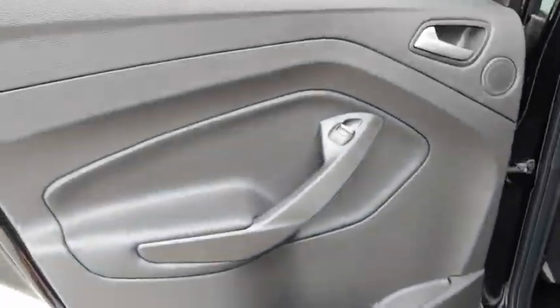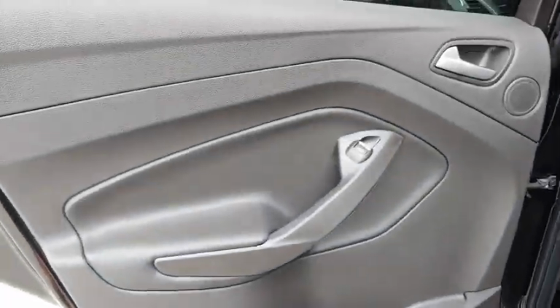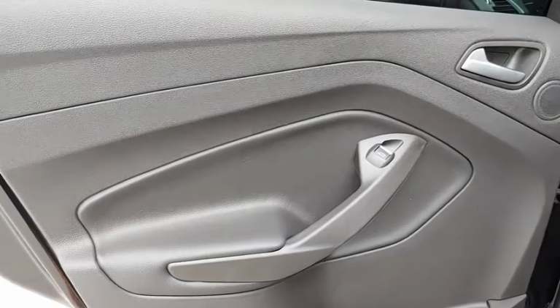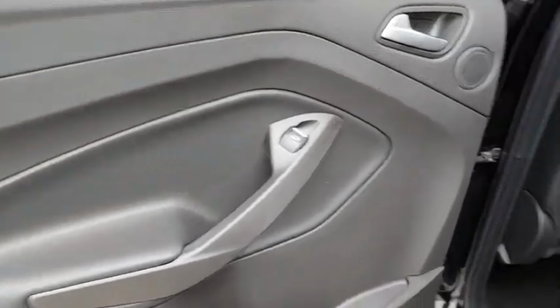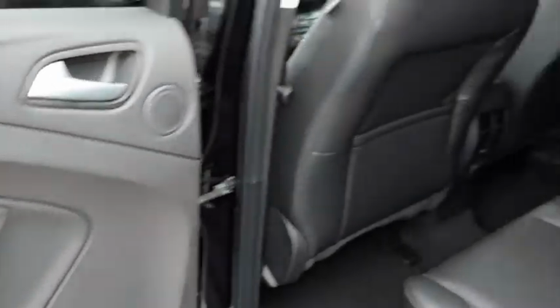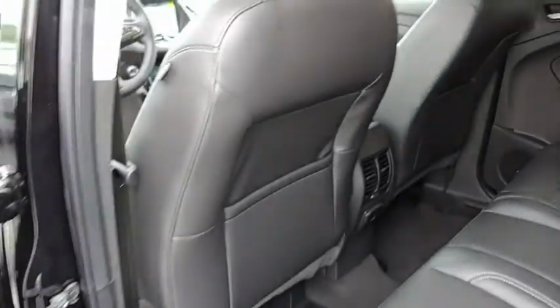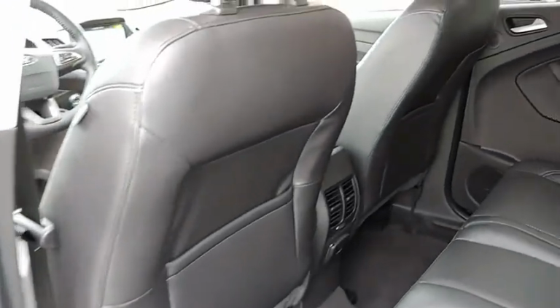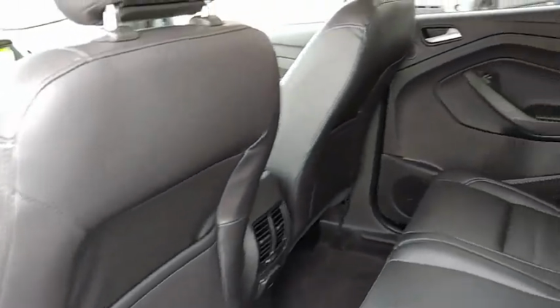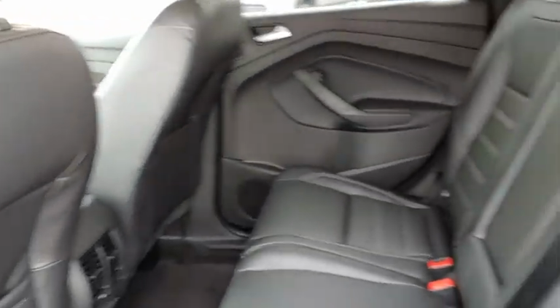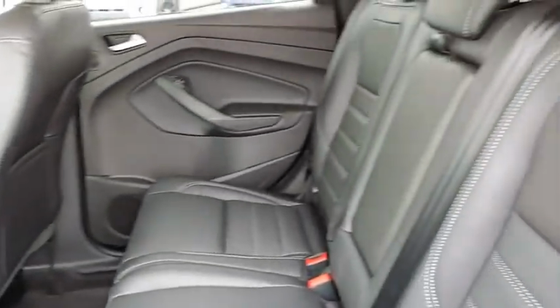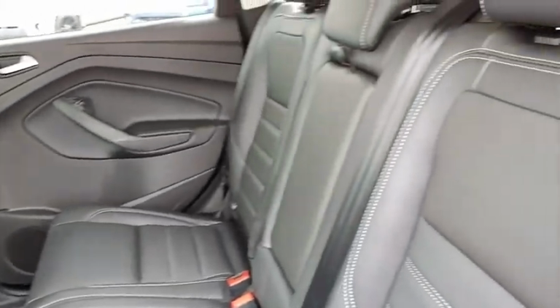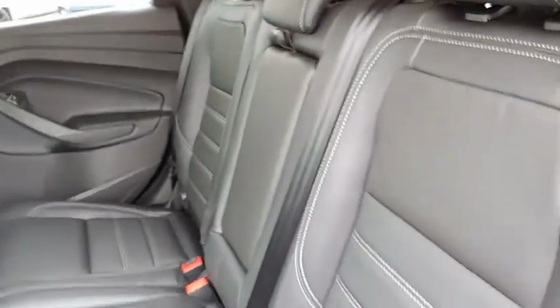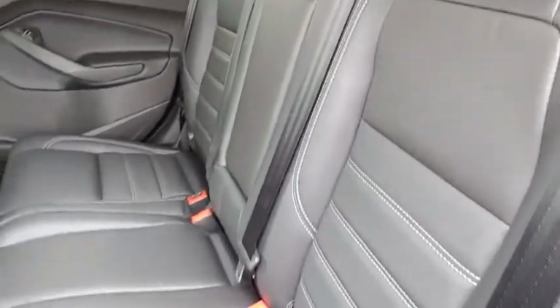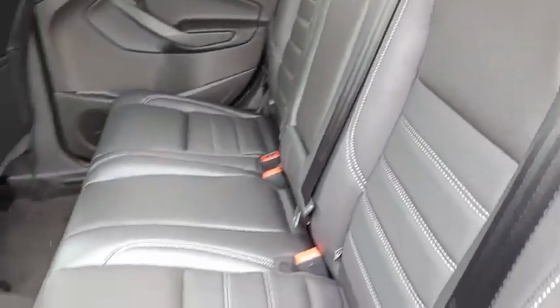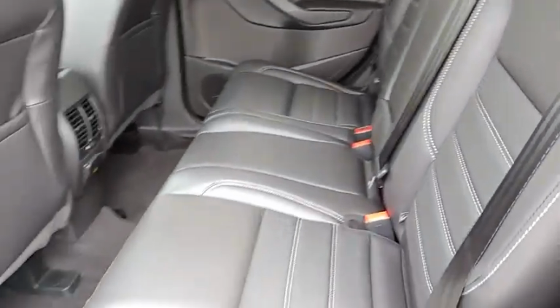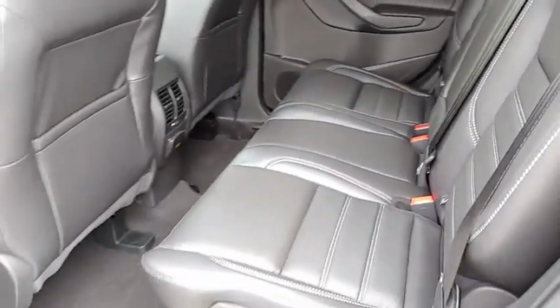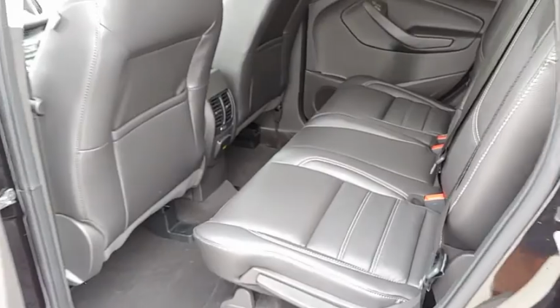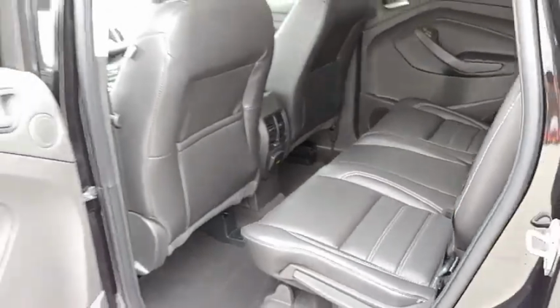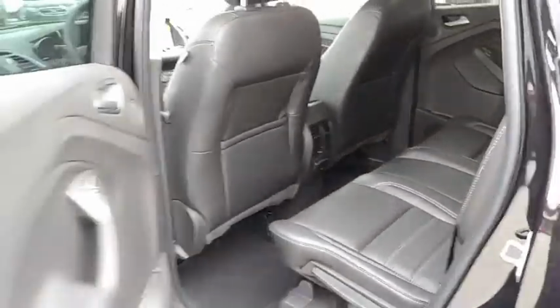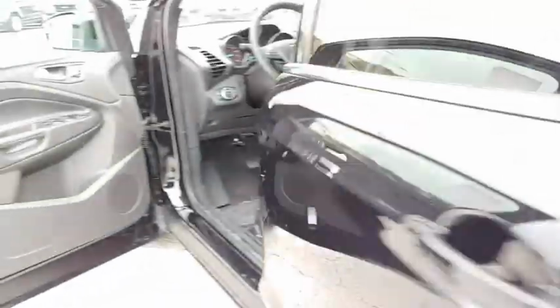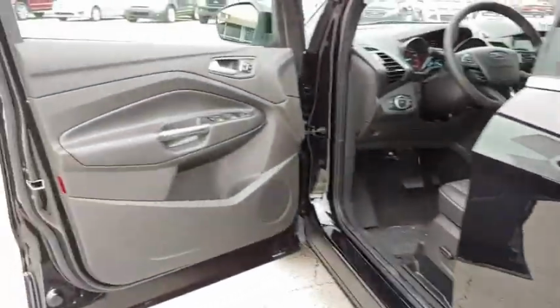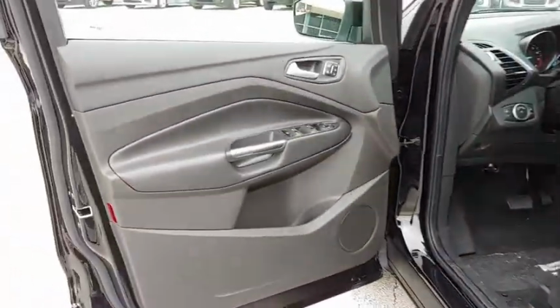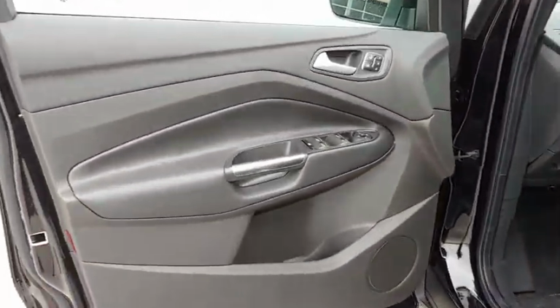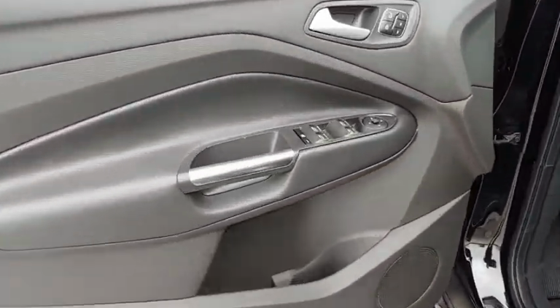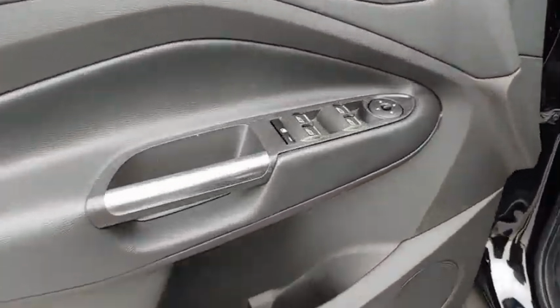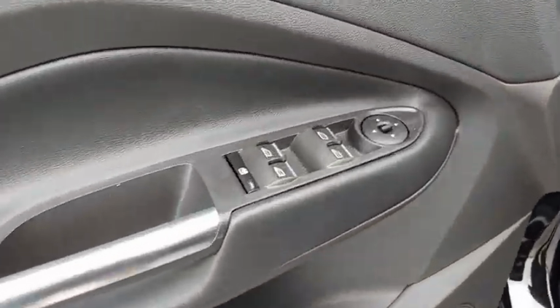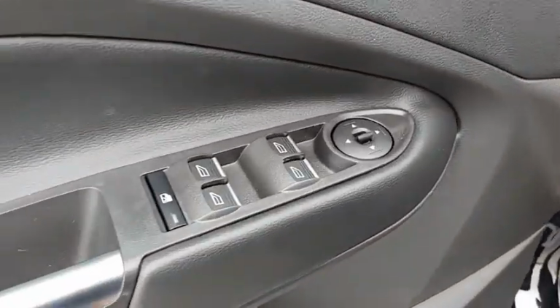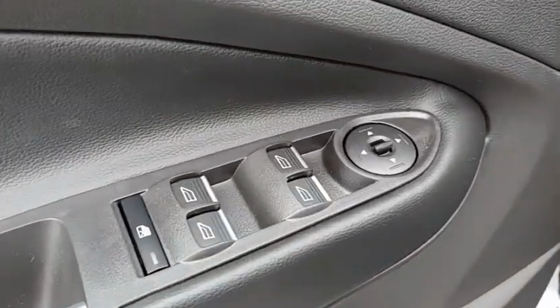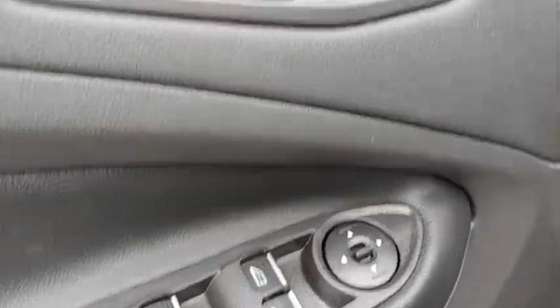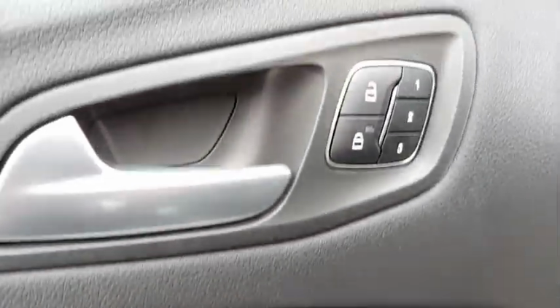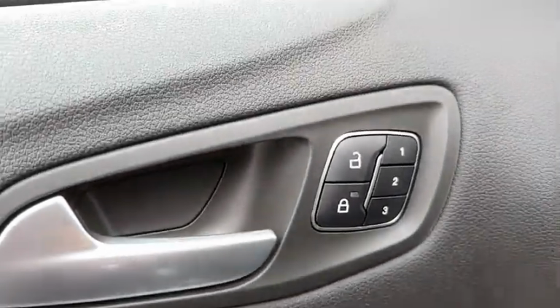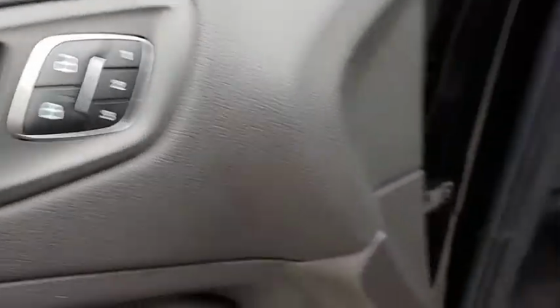Steering wheel audio controls, Bluetooth, leather wrapped steering wheel, power steering, adjustable steering wheel, auto dimming rear view mirror, cruise control, floor mats, aluminum wheels, keyless start.